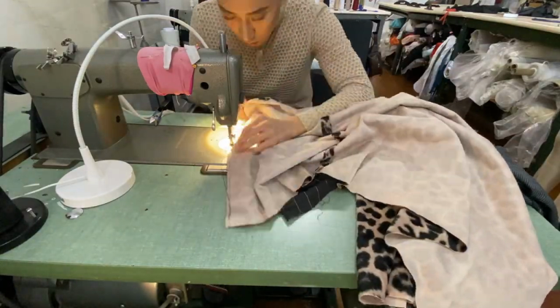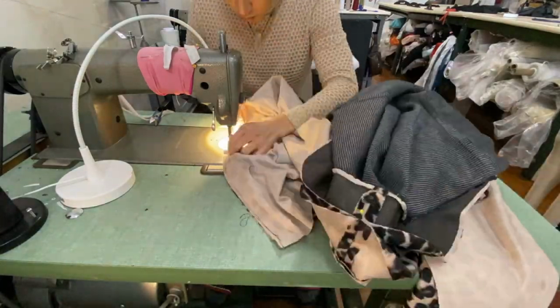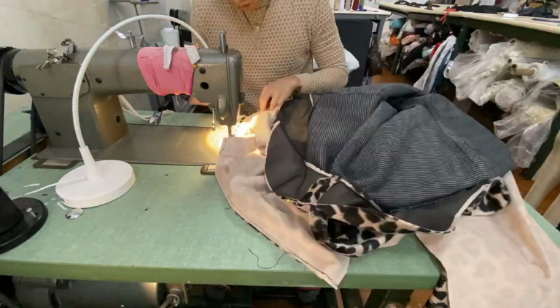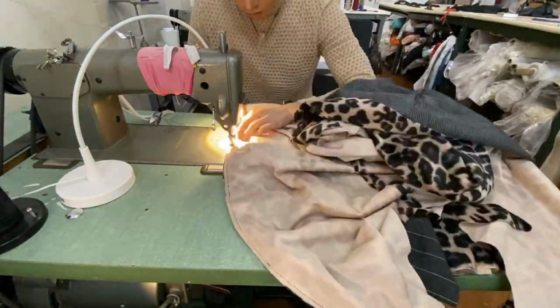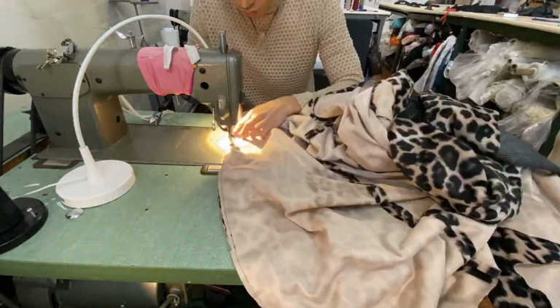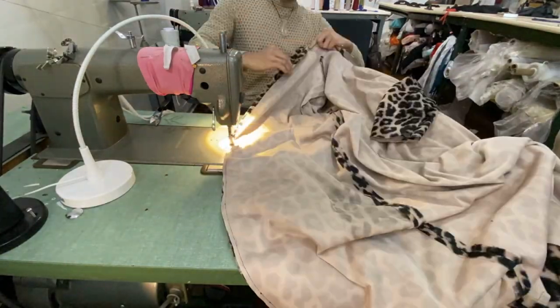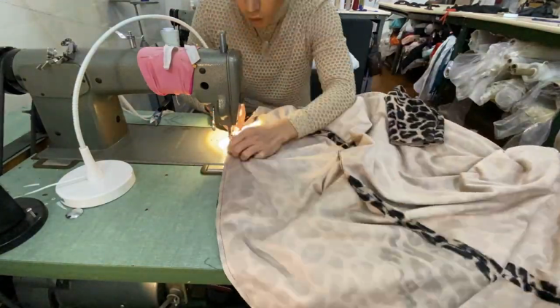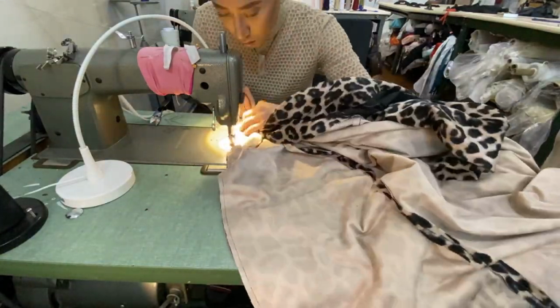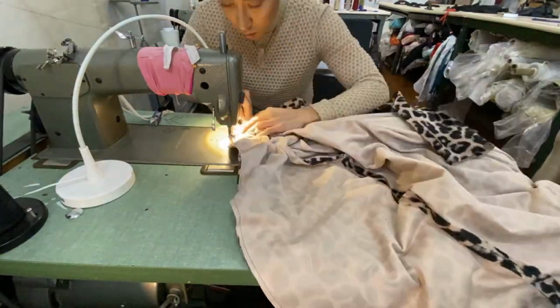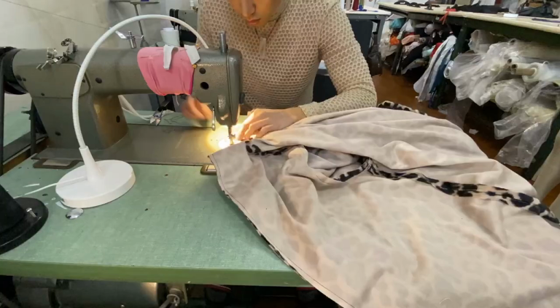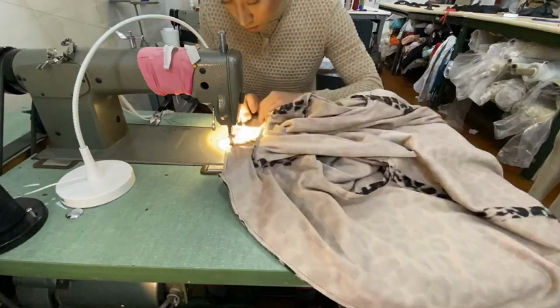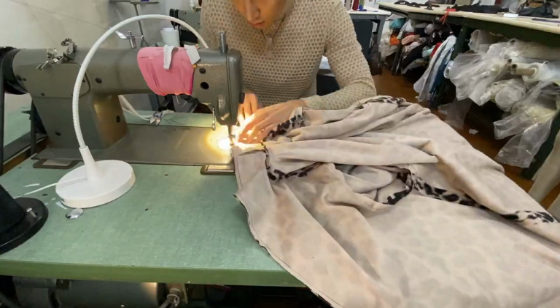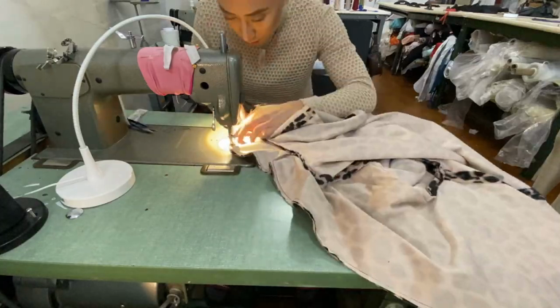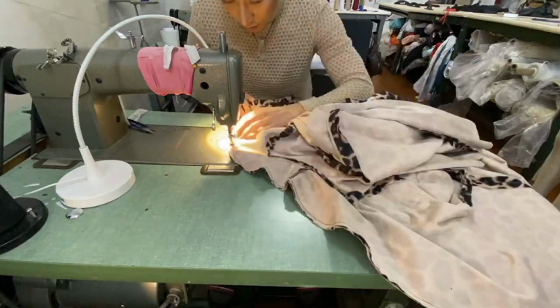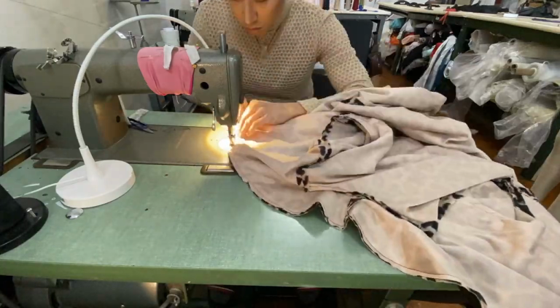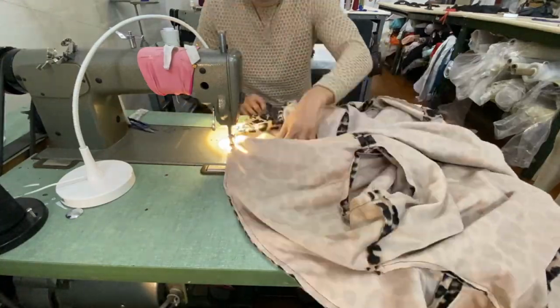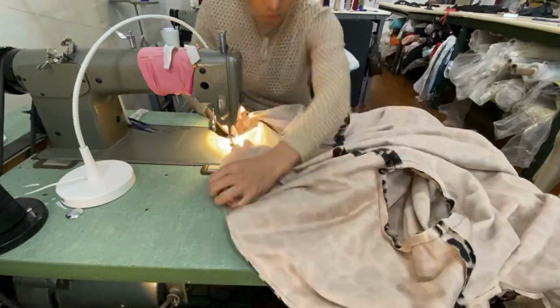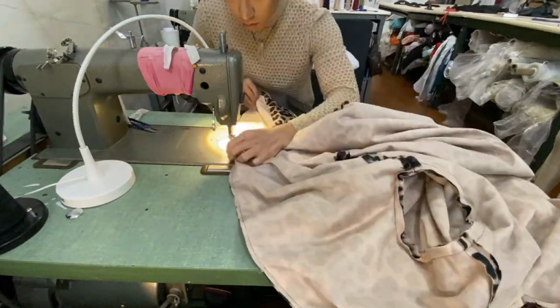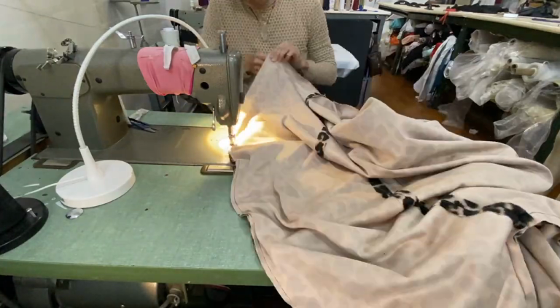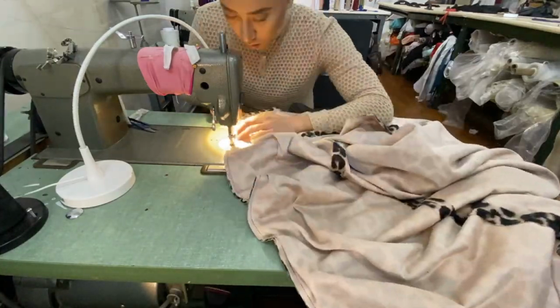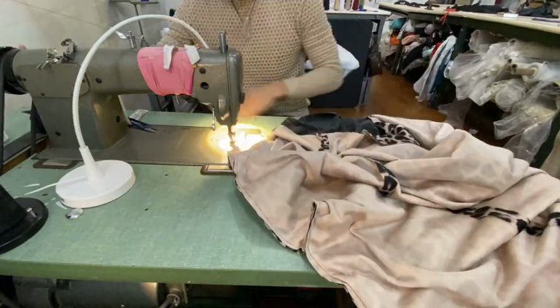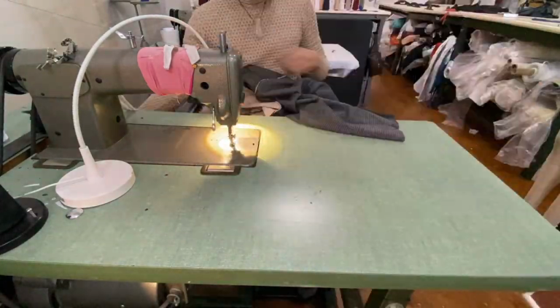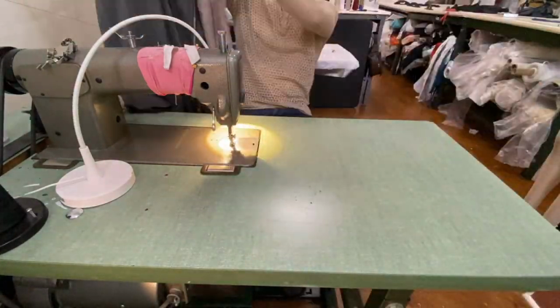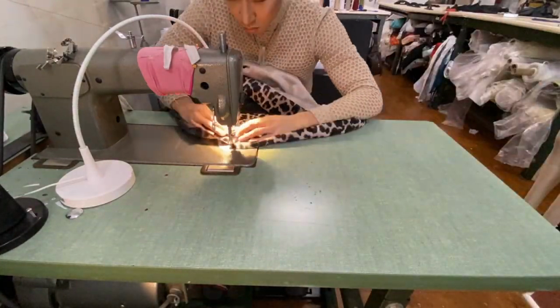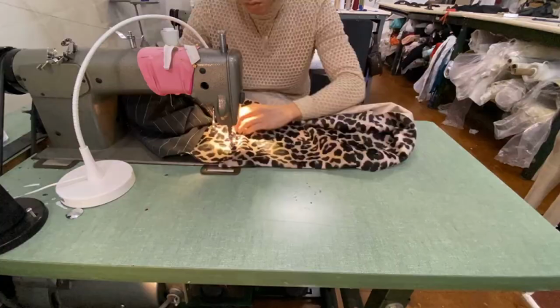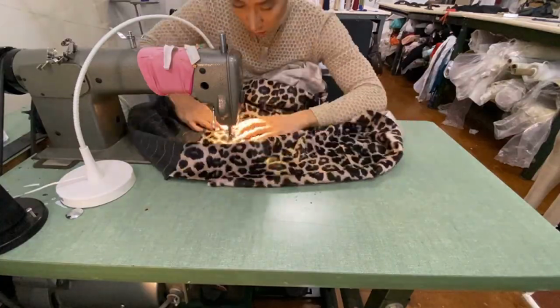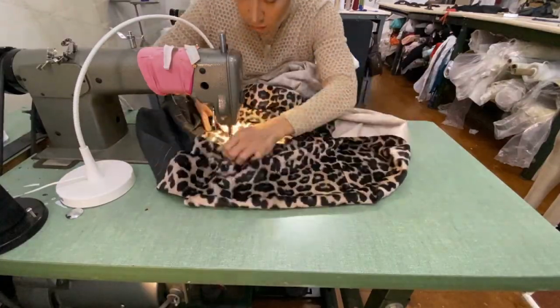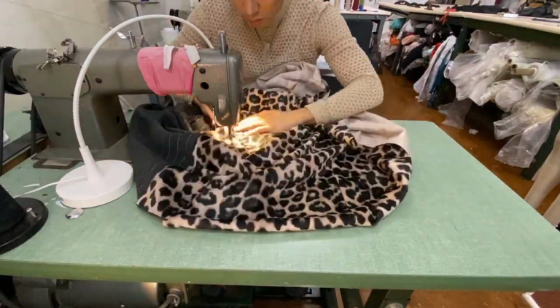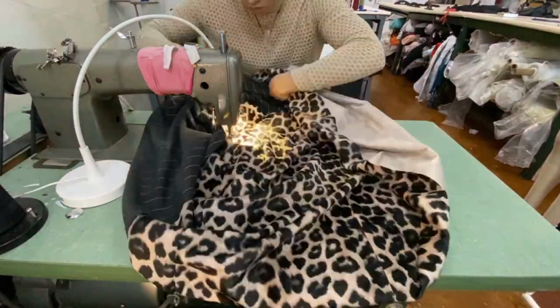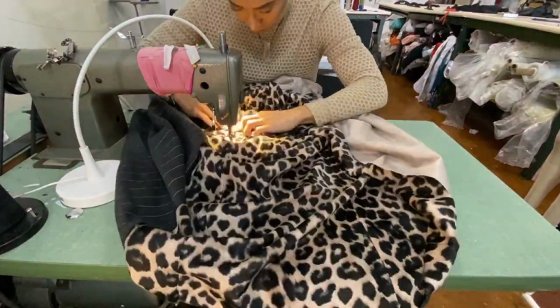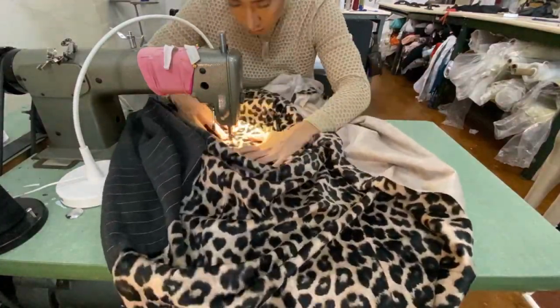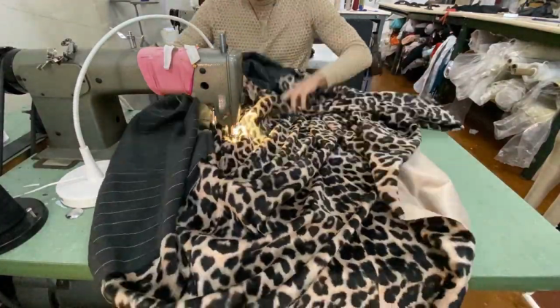Over at the iron I press all my seams open. Then I'm joining my lining pieces to the self at the collar — sewing right sides together around the front neckline to join the two pieces, and then under-stitching on the wrong side of the collar.